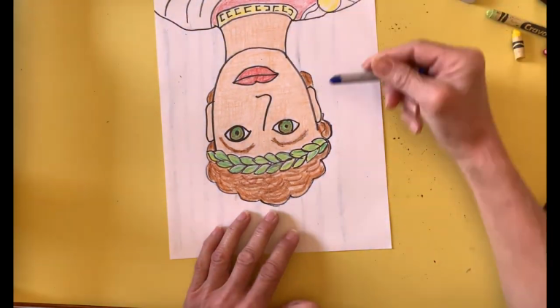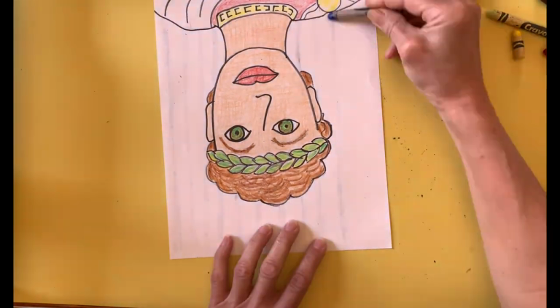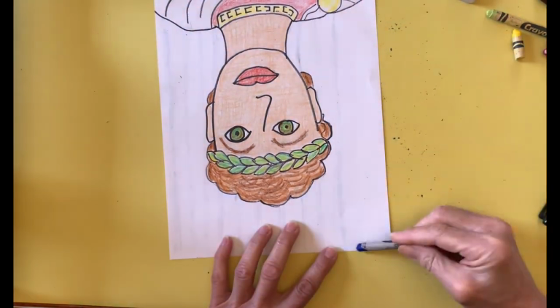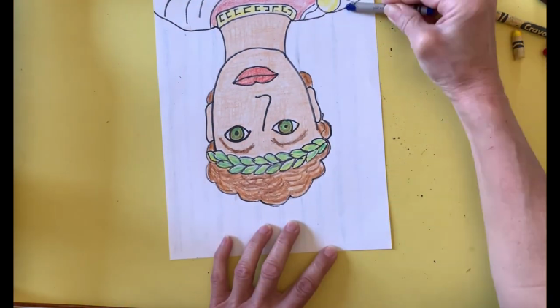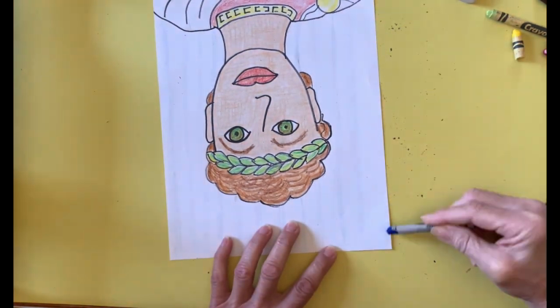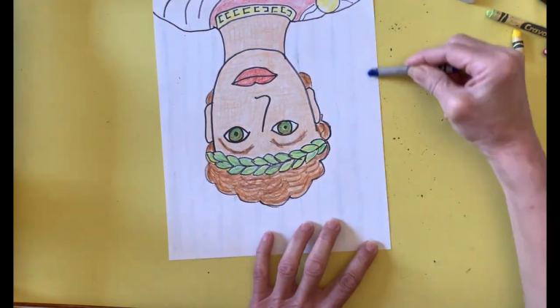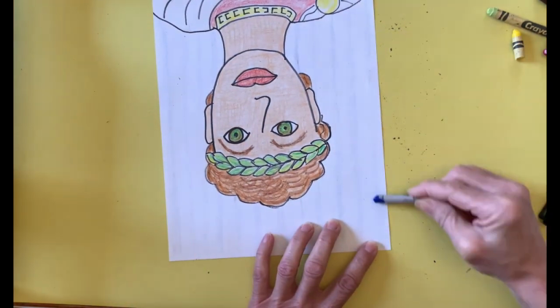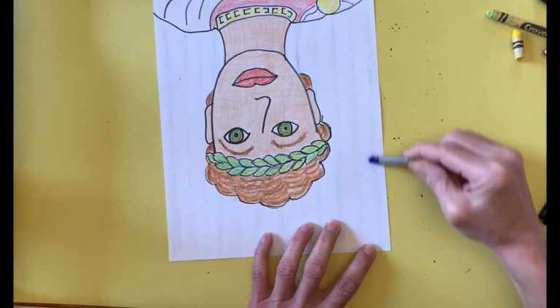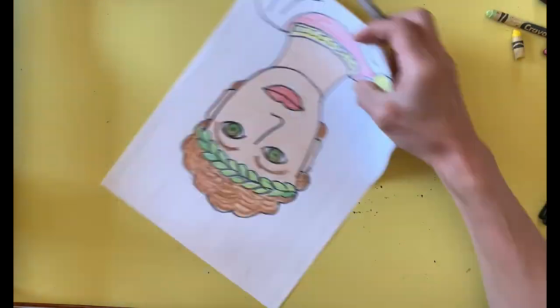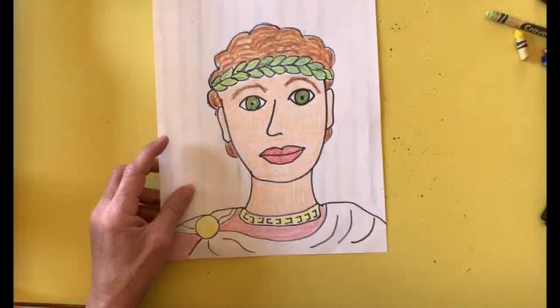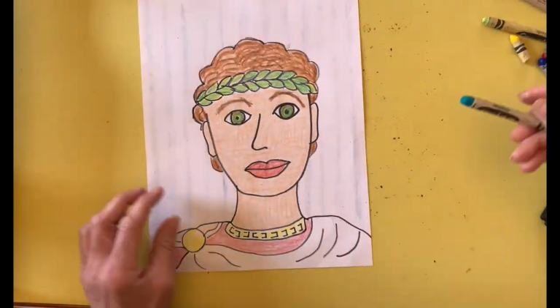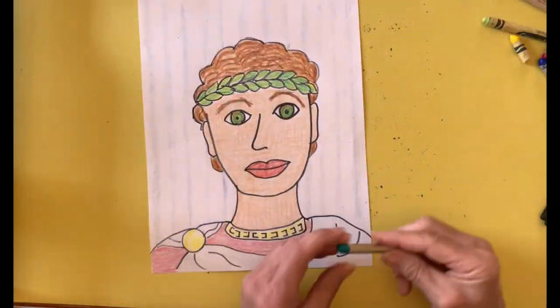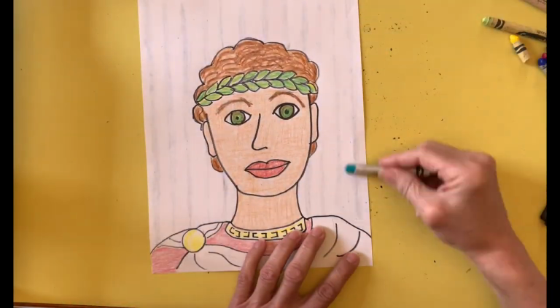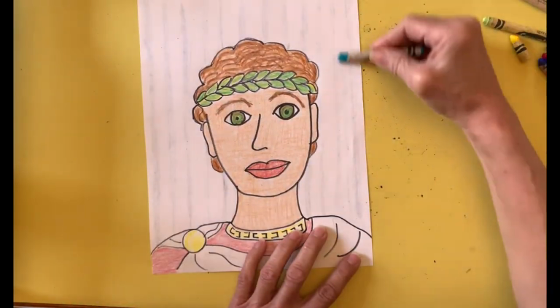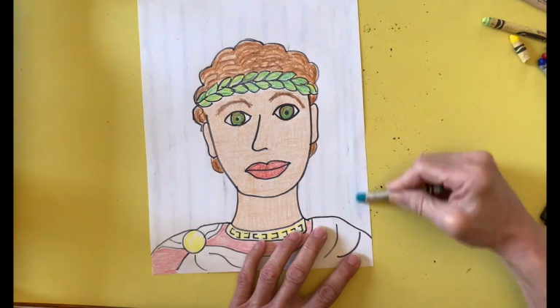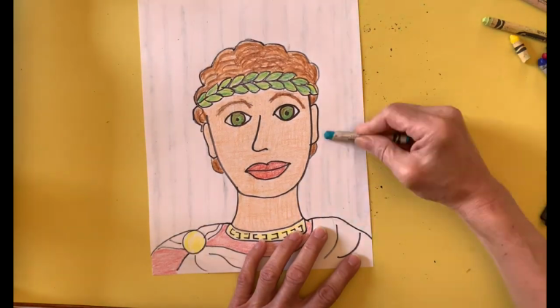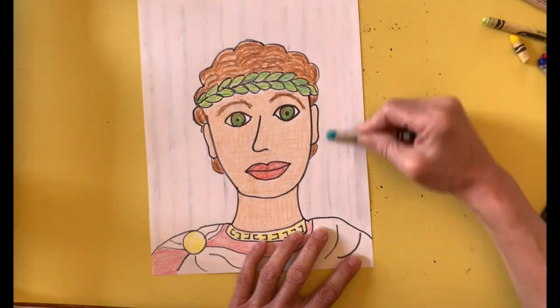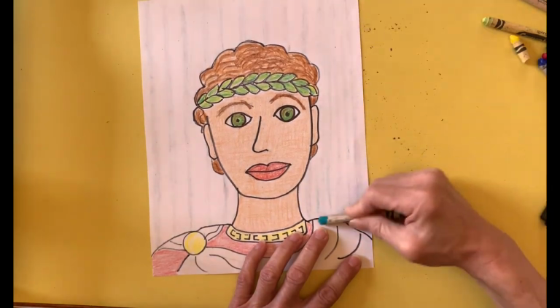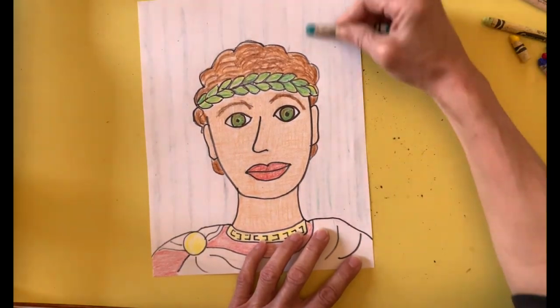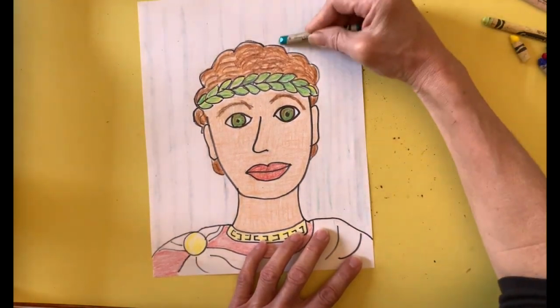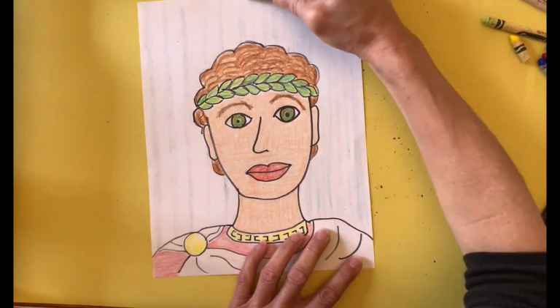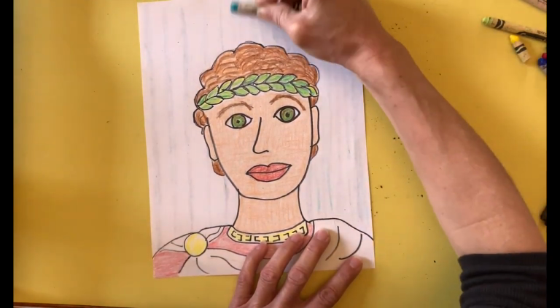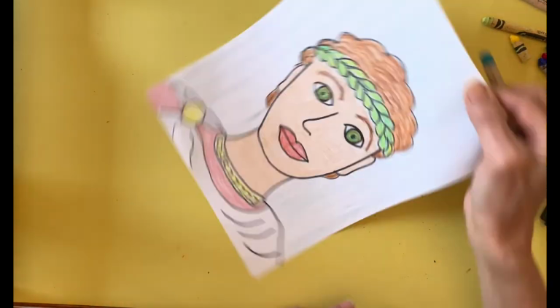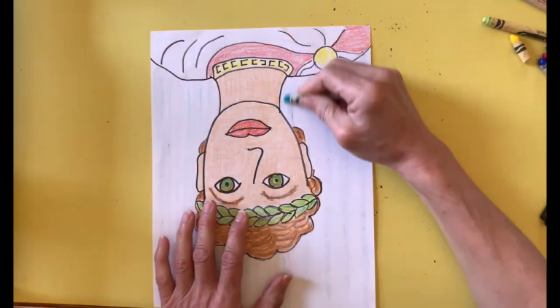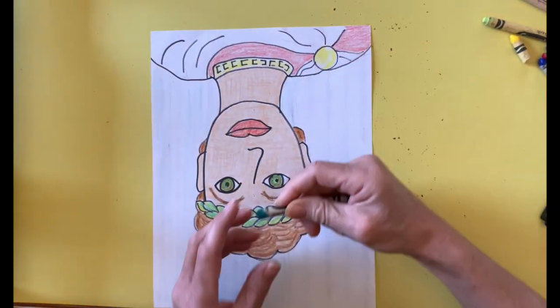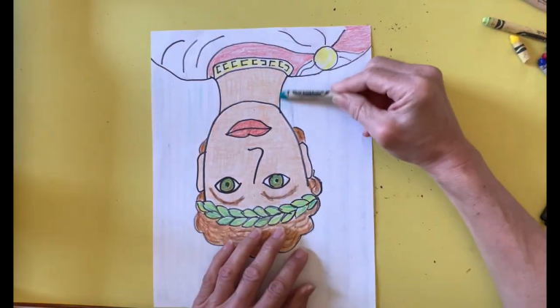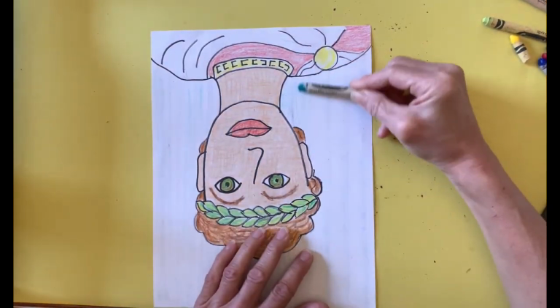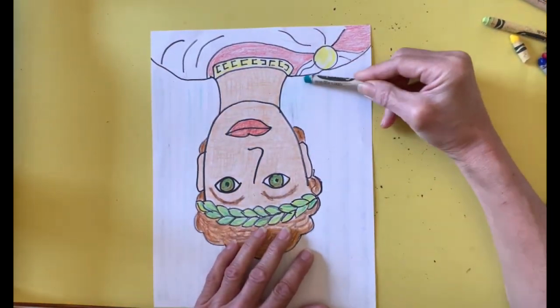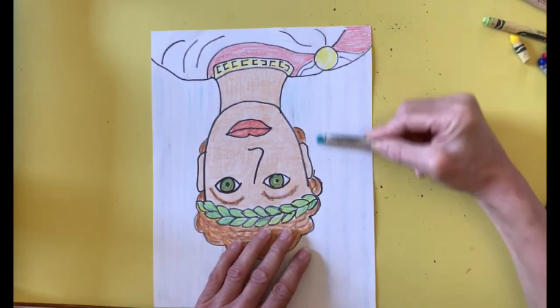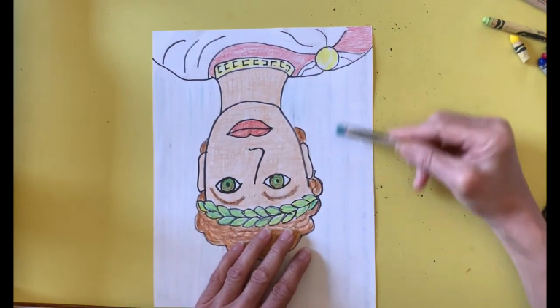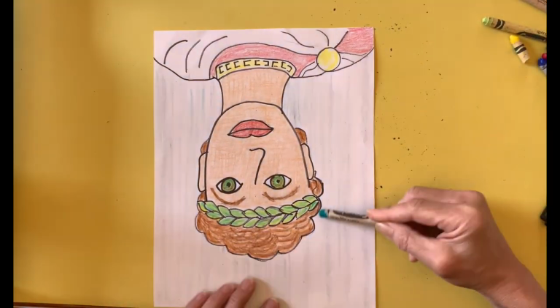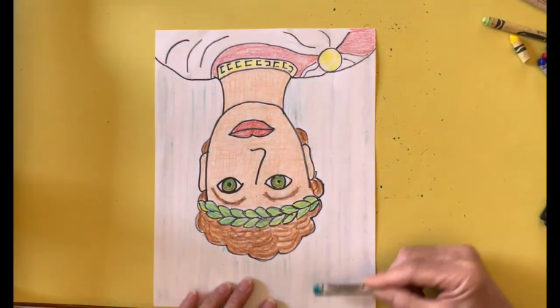I hope you enjoyed this art project. I can't wait to see your drawing. Please take a photo of it and upload it to Google Classroom.